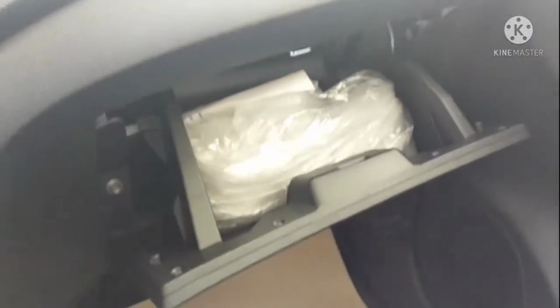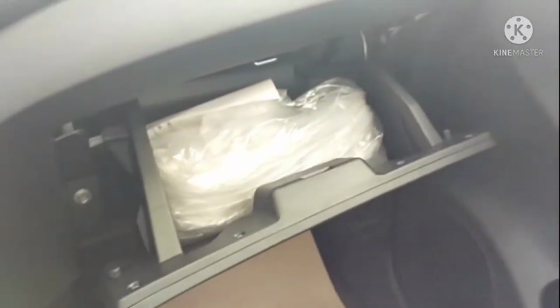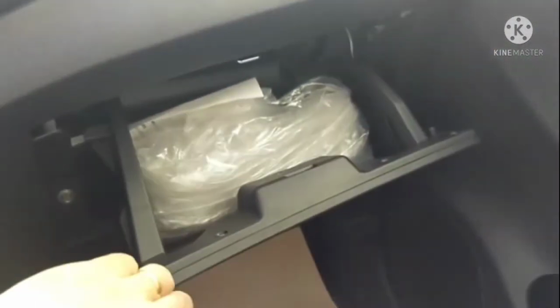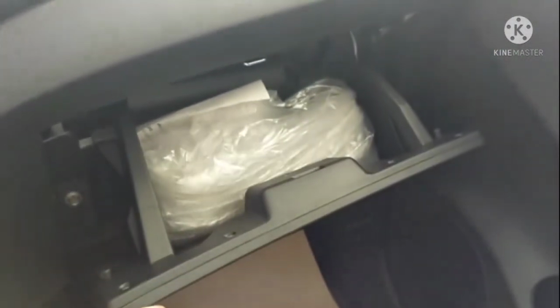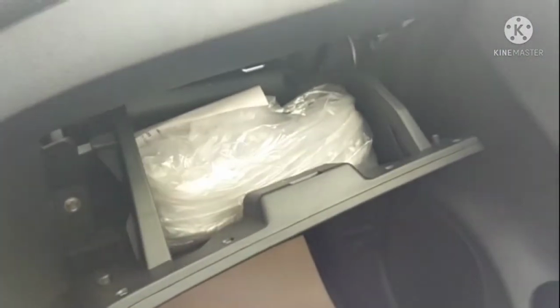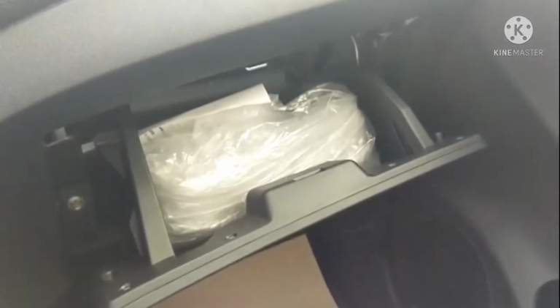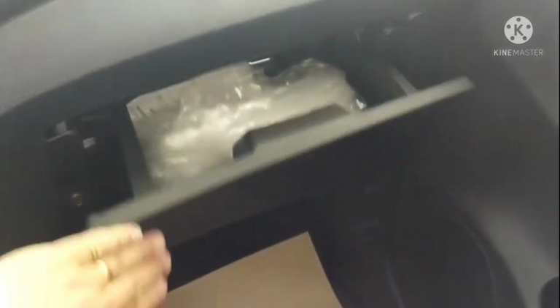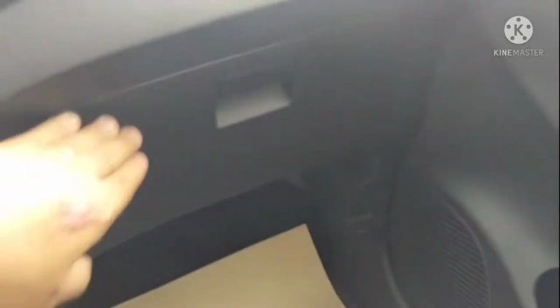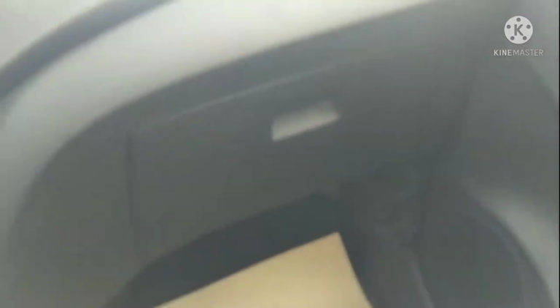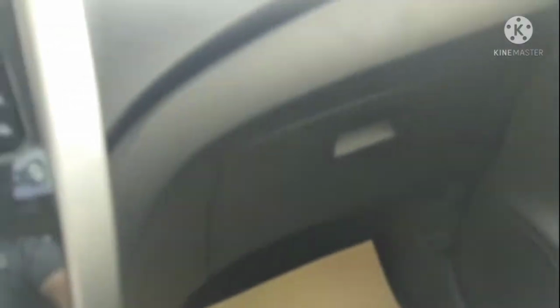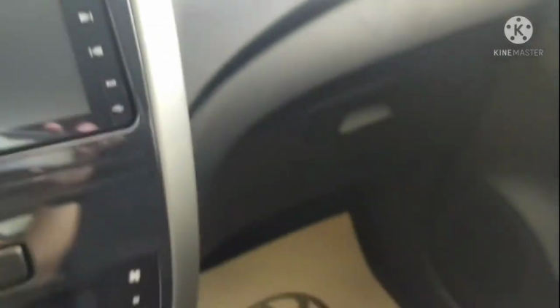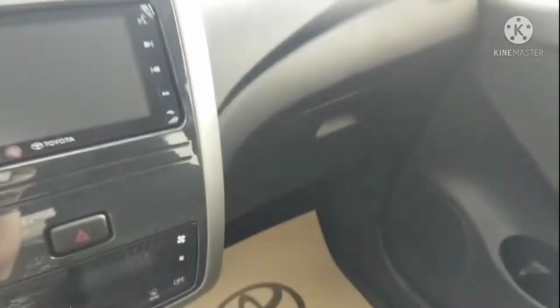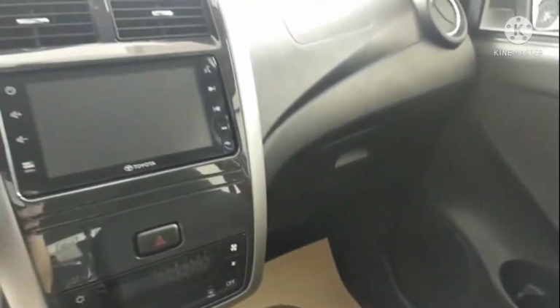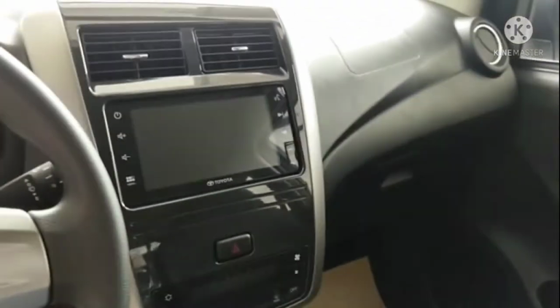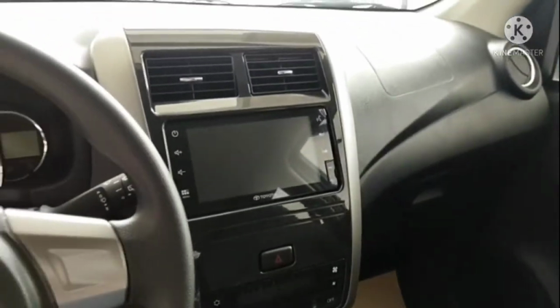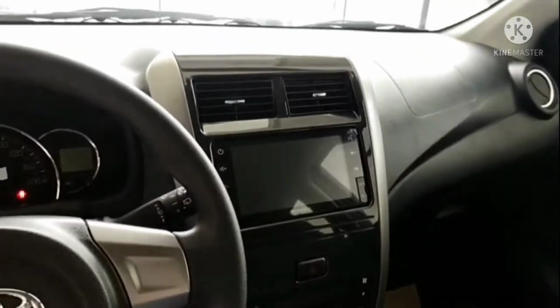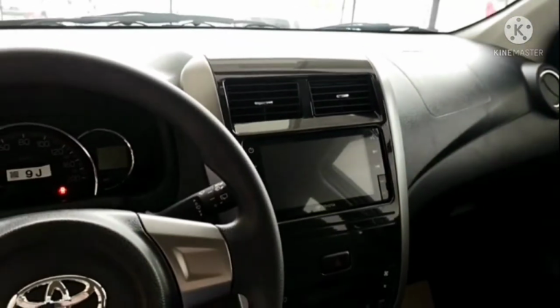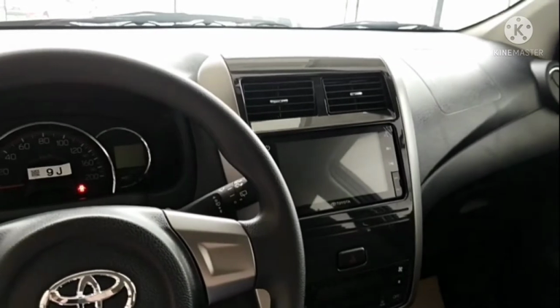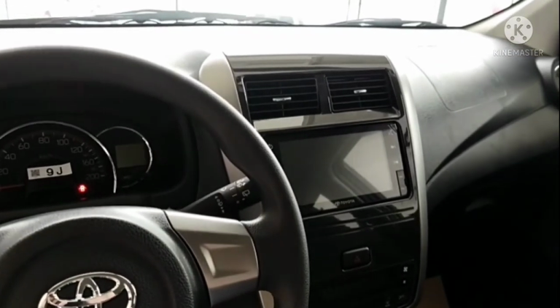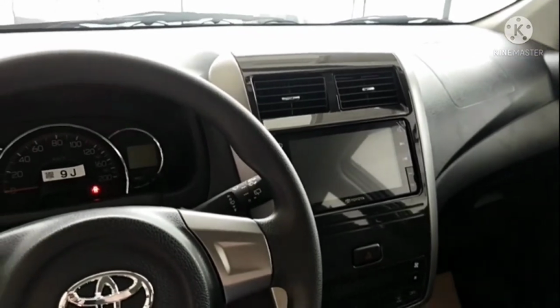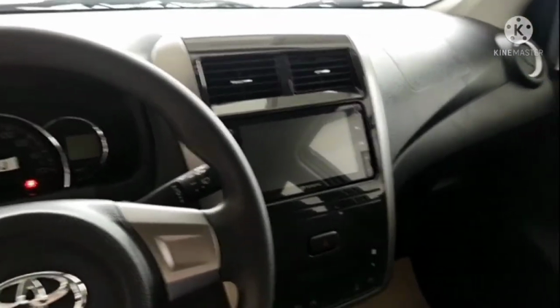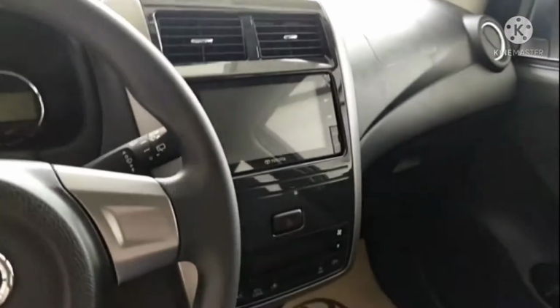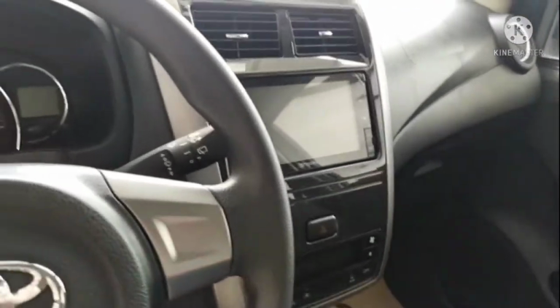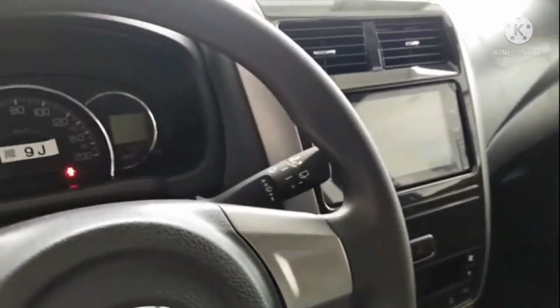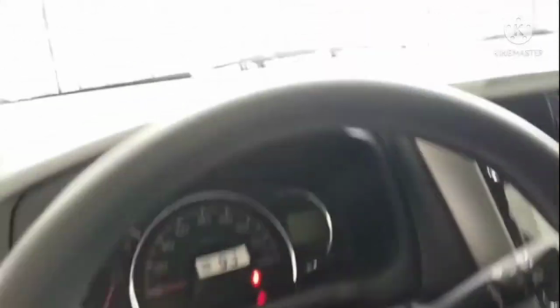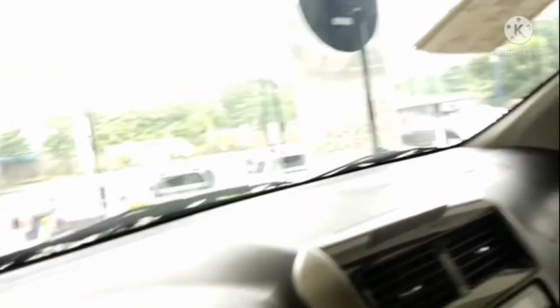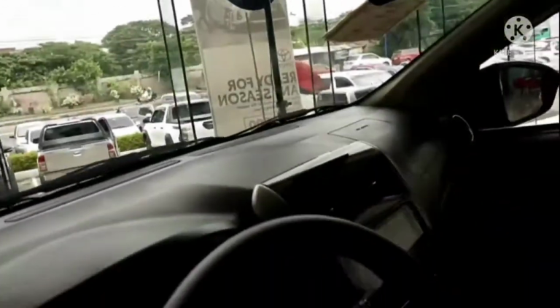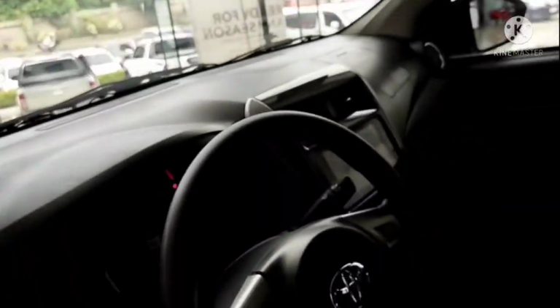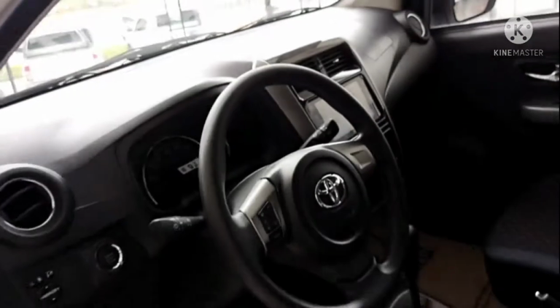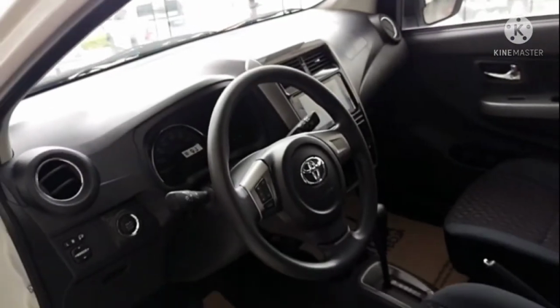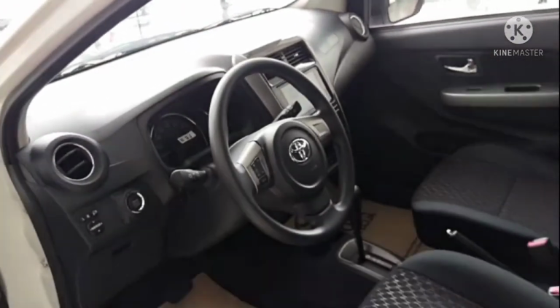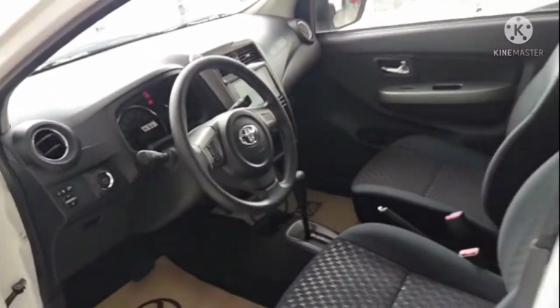This is the glove box of the Toyota Wigo. Let's look at the back.